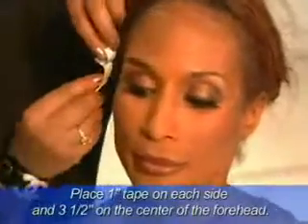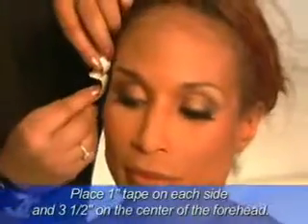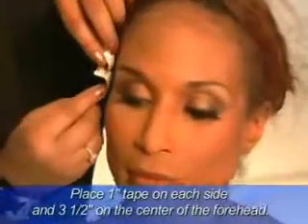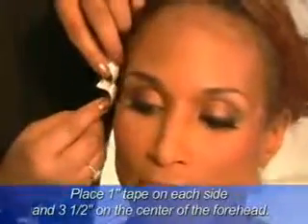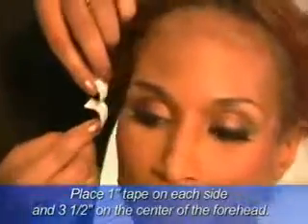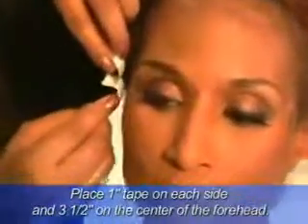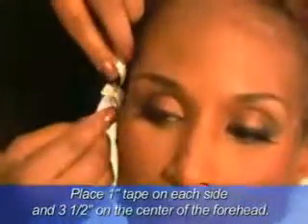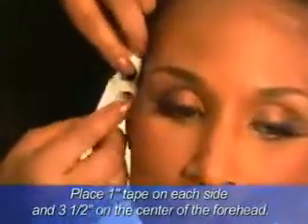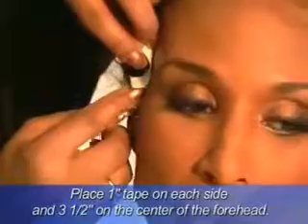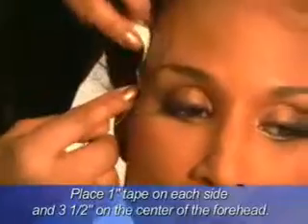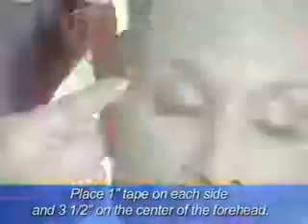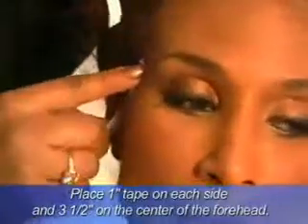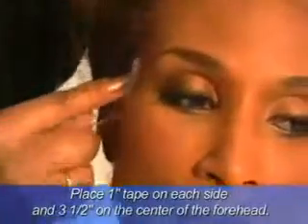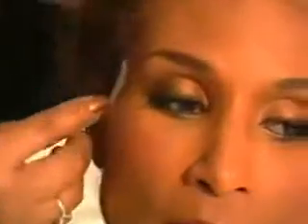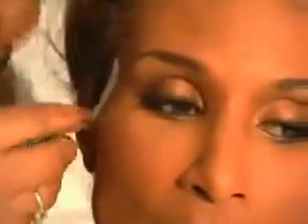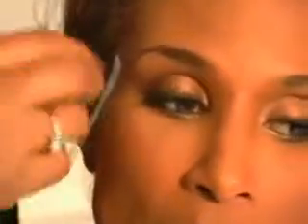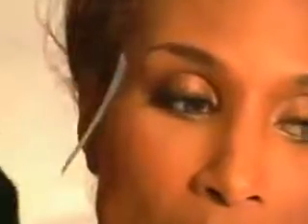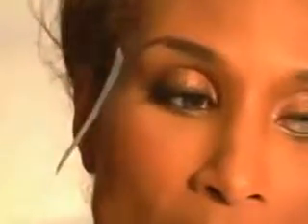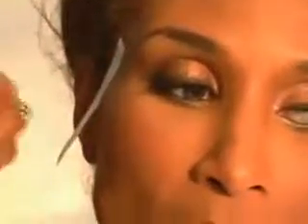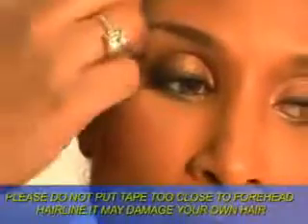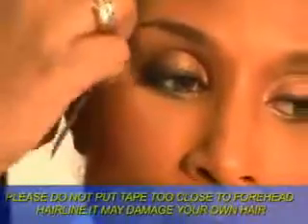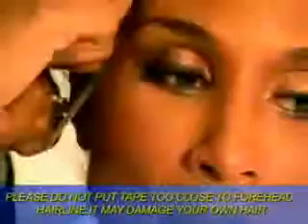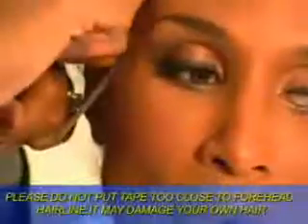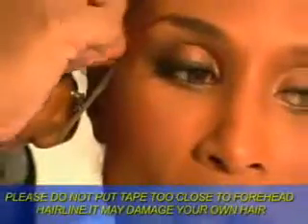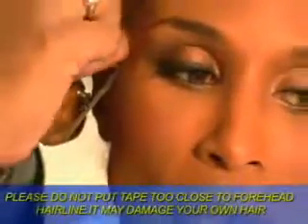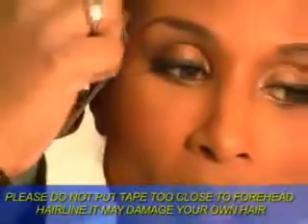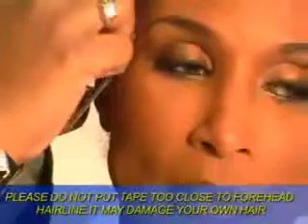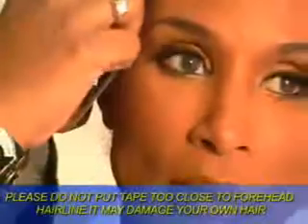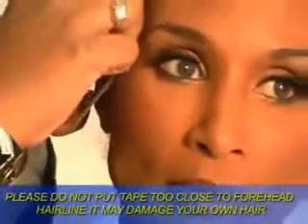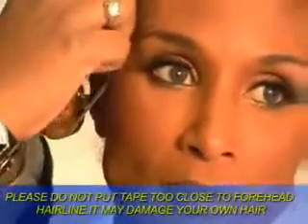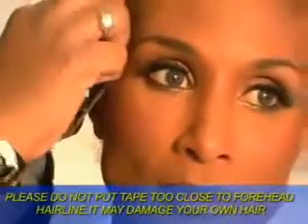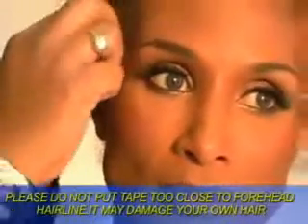but apply as much as possible for a more secure fit. Please do not put tape too close to the hairline — it may damage your own hair.